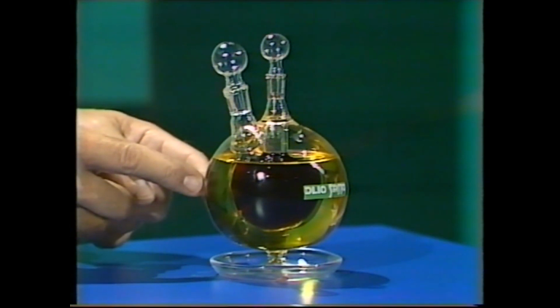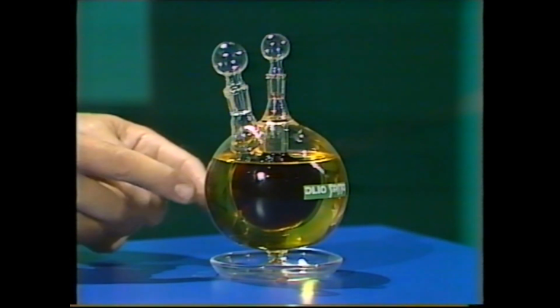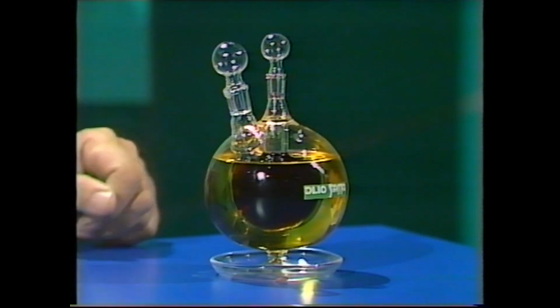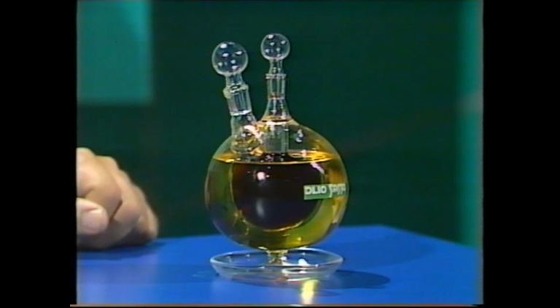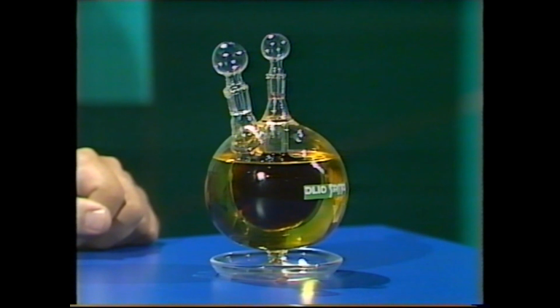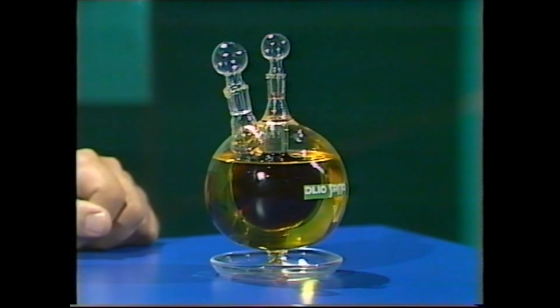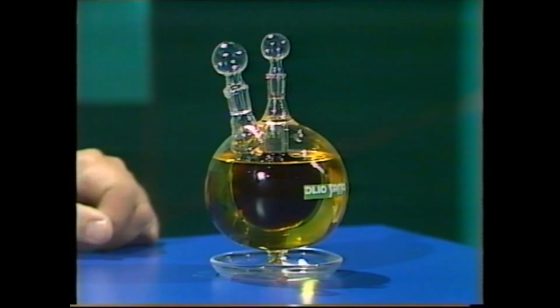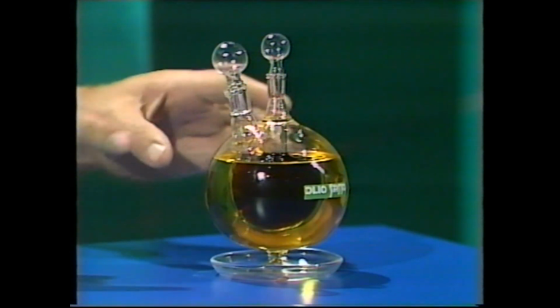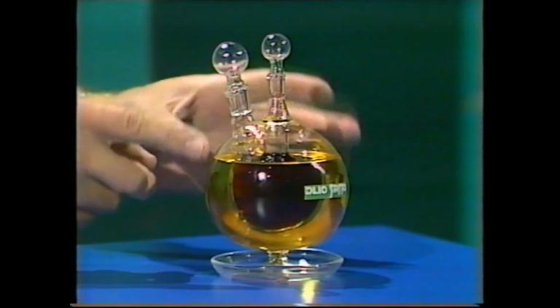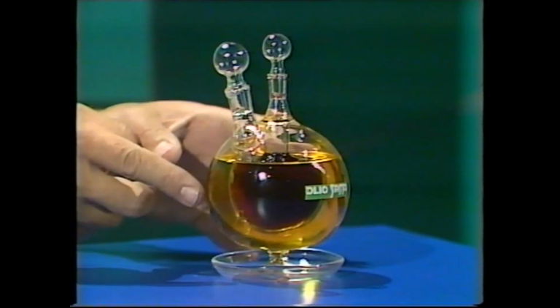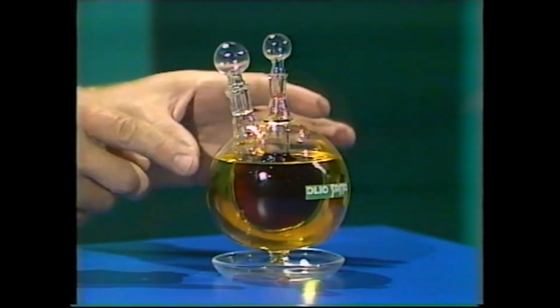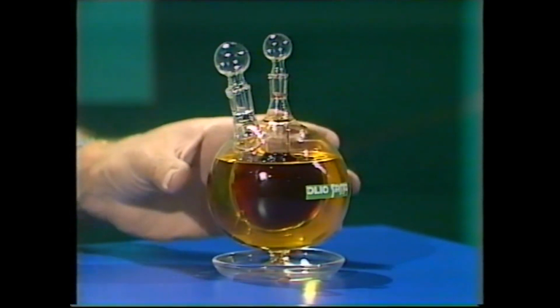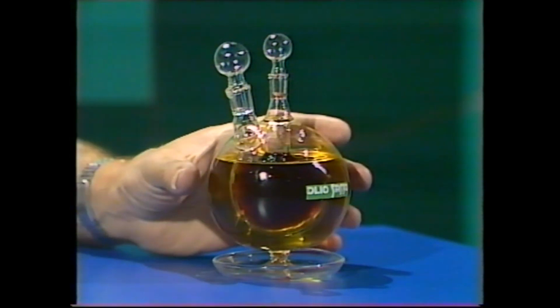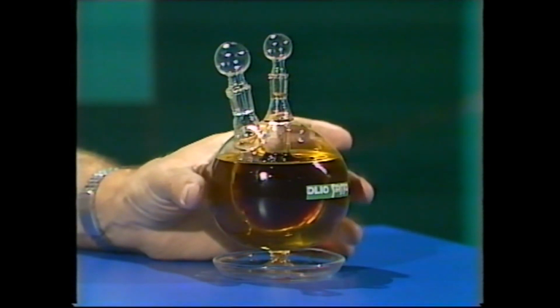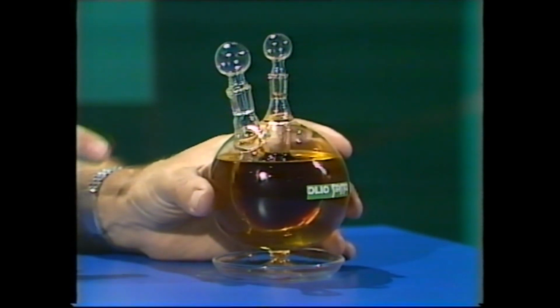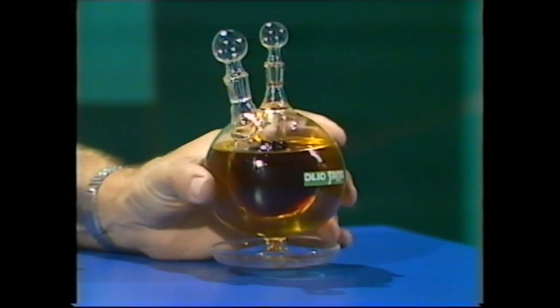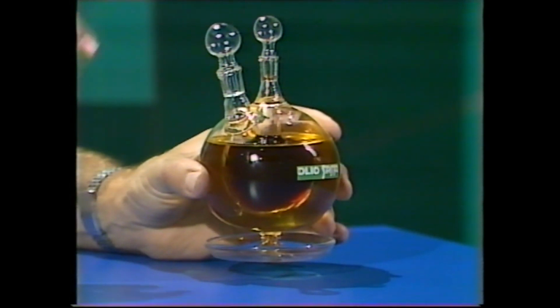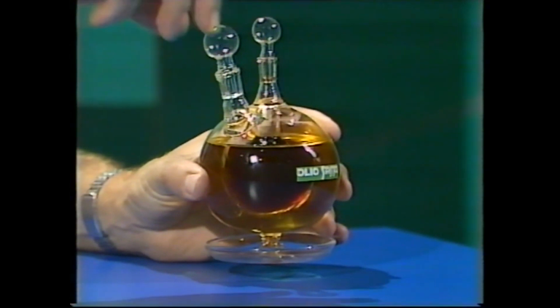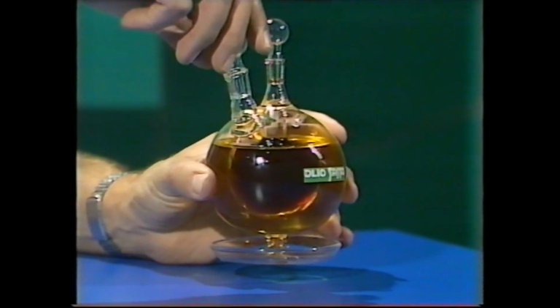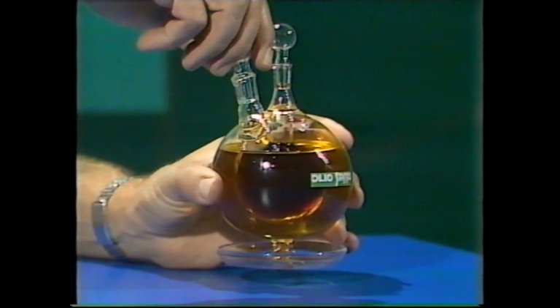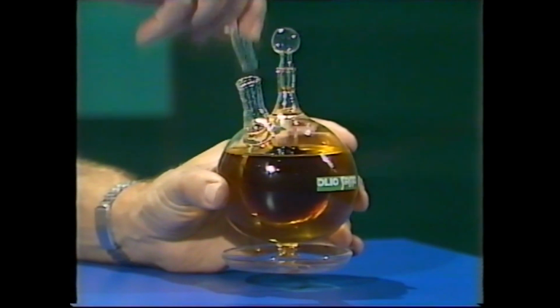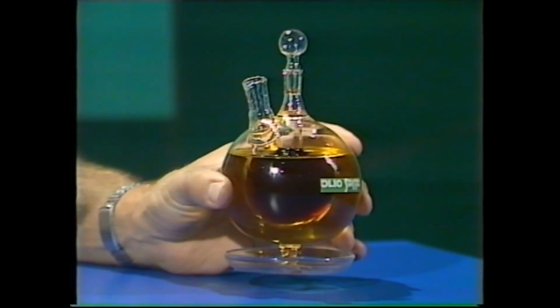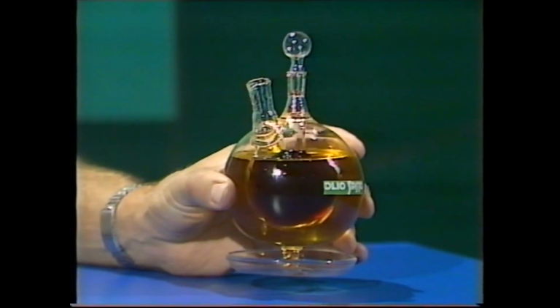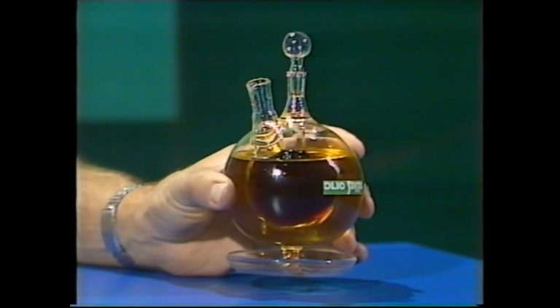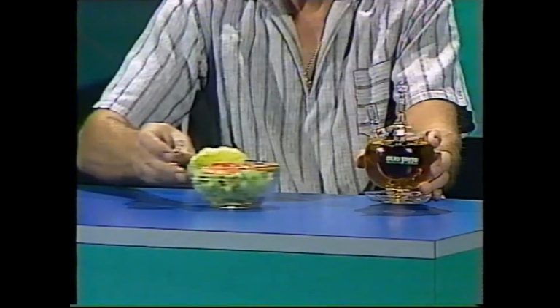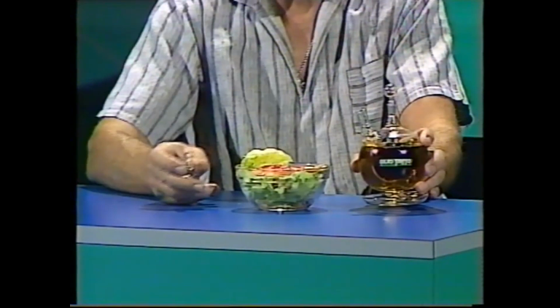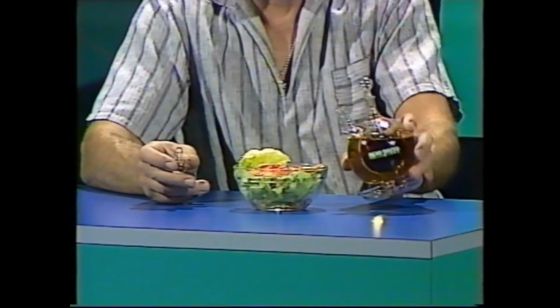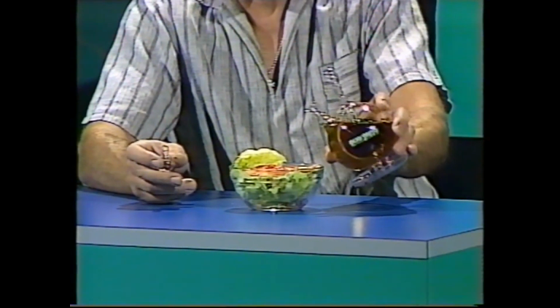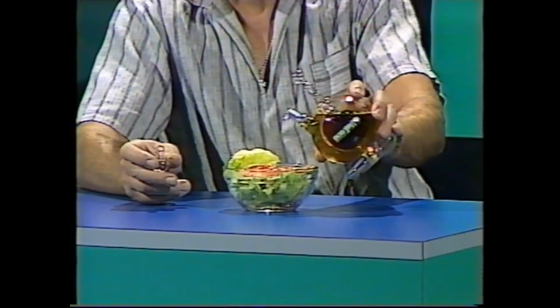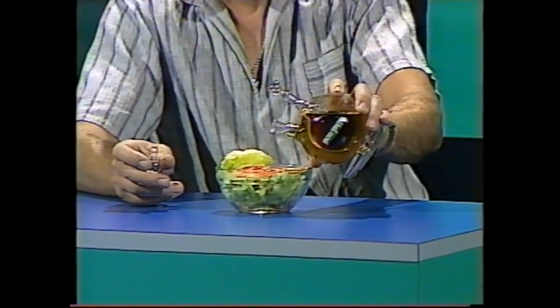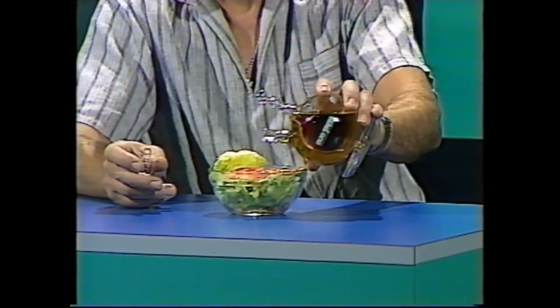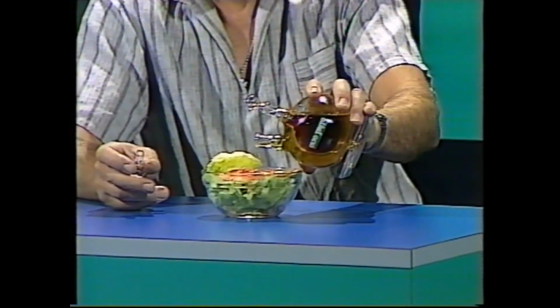What is it? Two bottles of salad dressing. The big bottle on the outside contains olive oil — that's the golden stuff. By taking that stopper out, you can pour the olive oil onto your salad, like that.